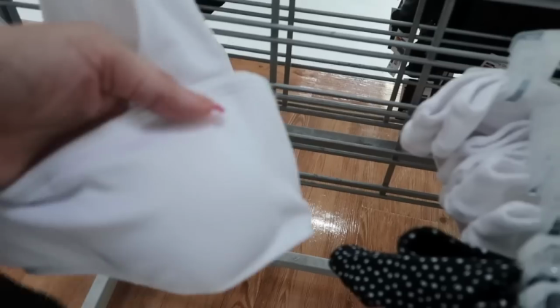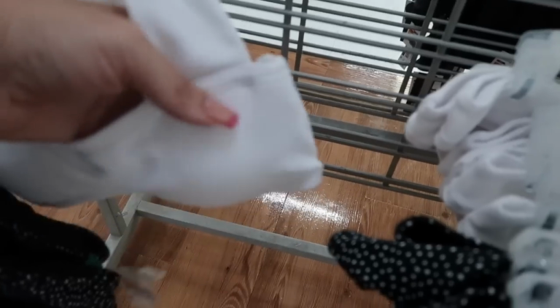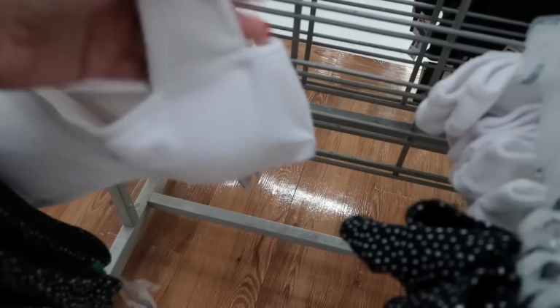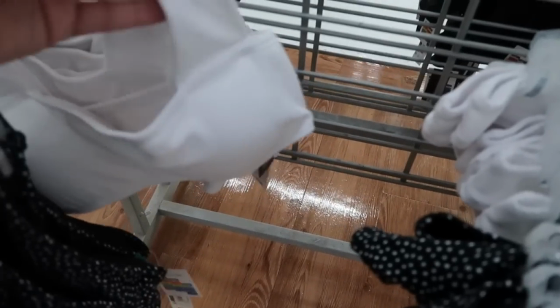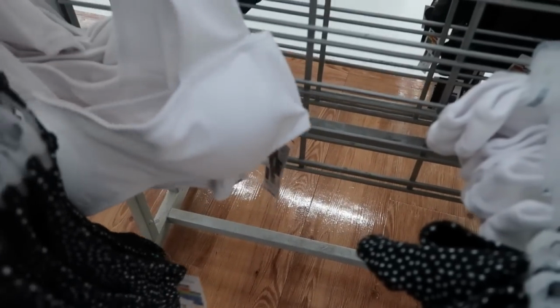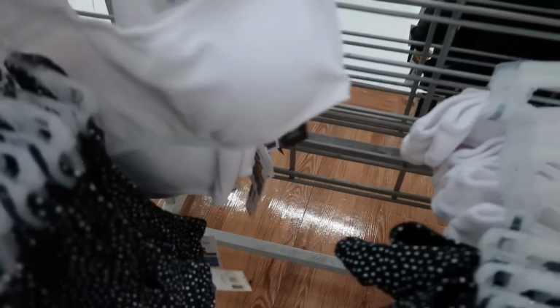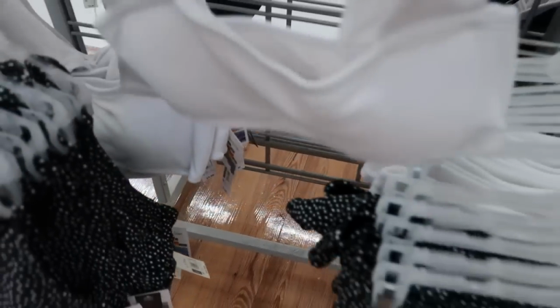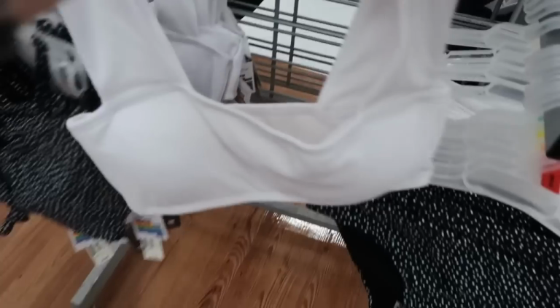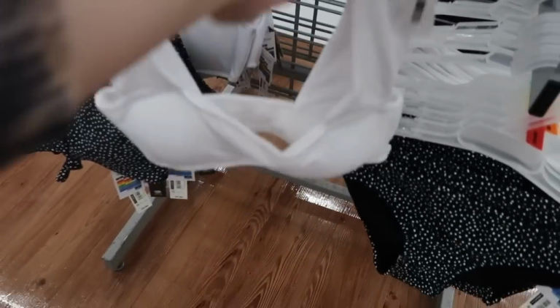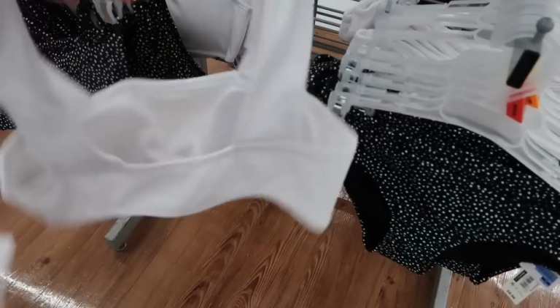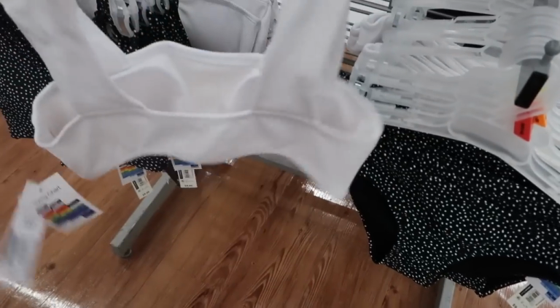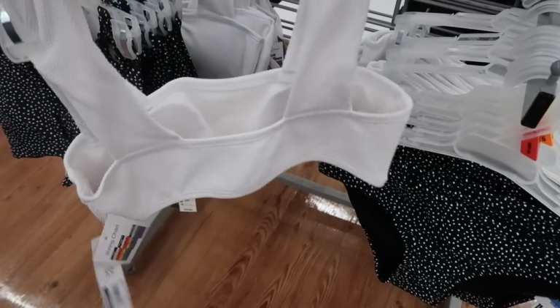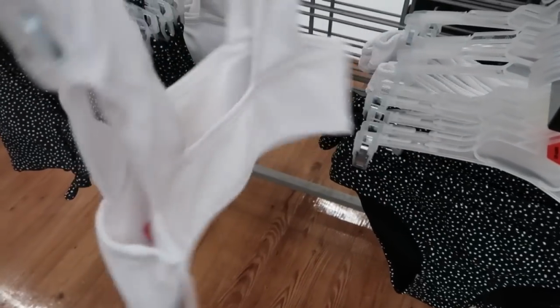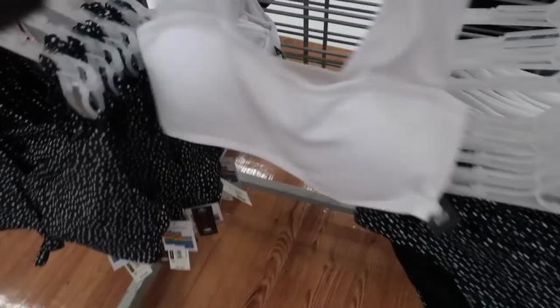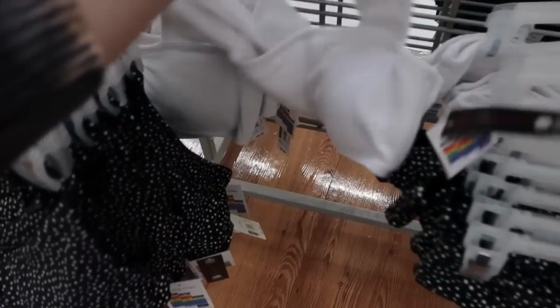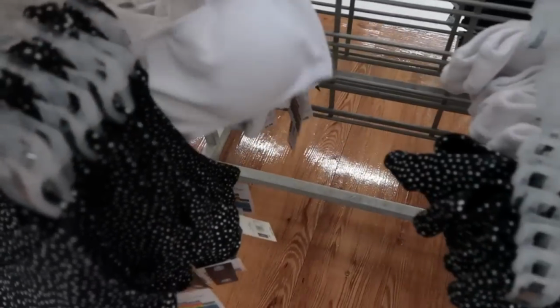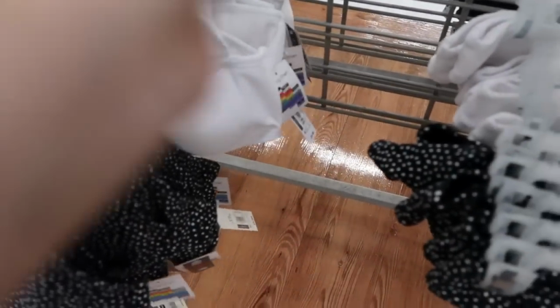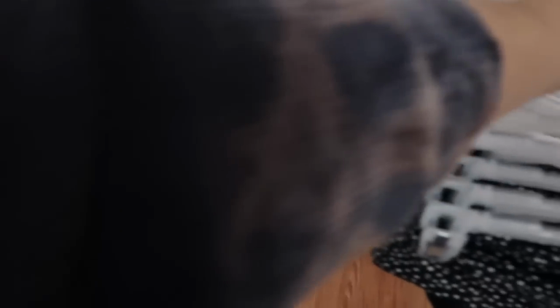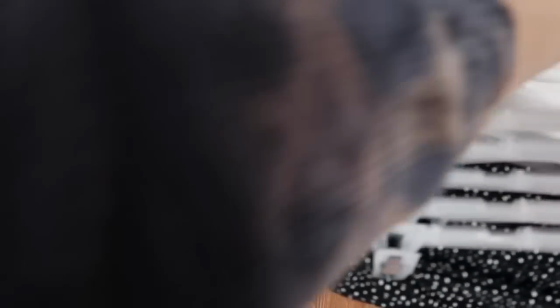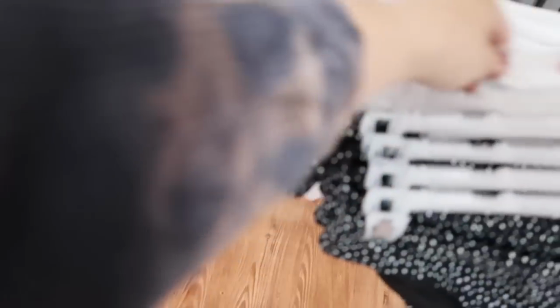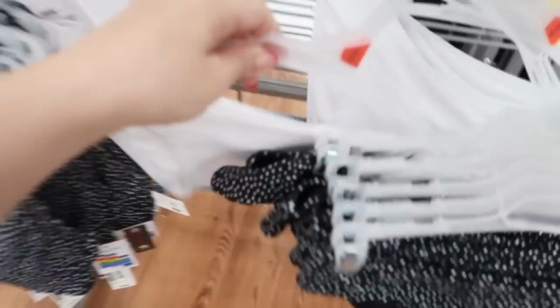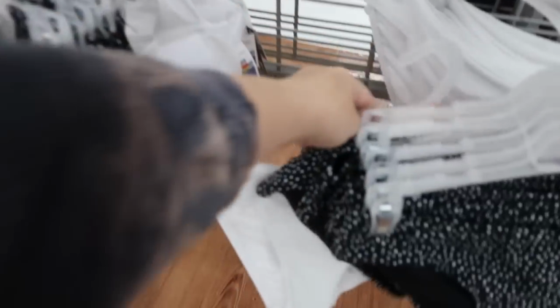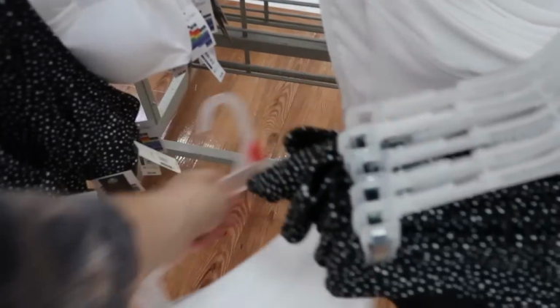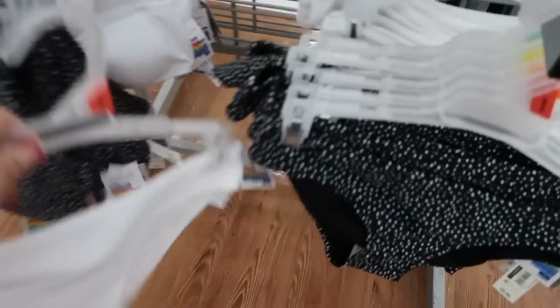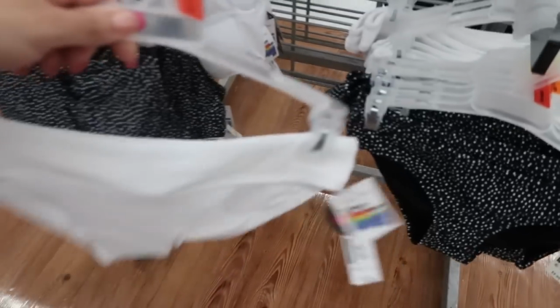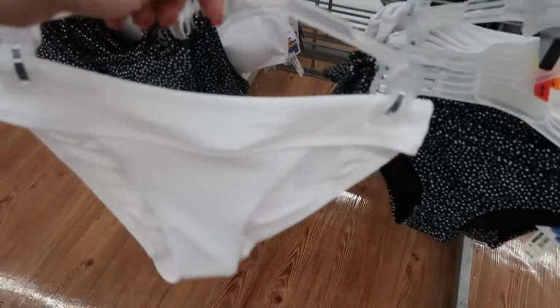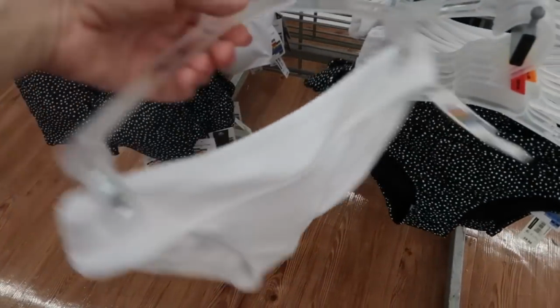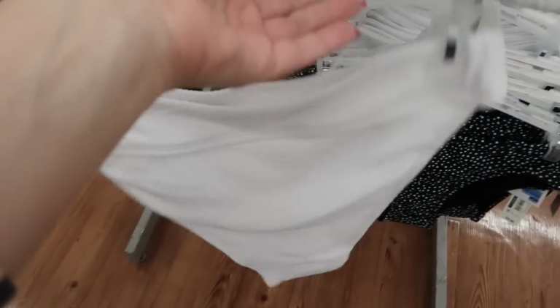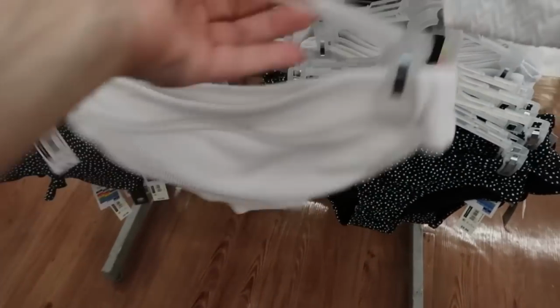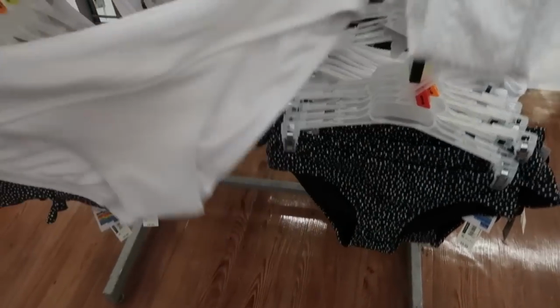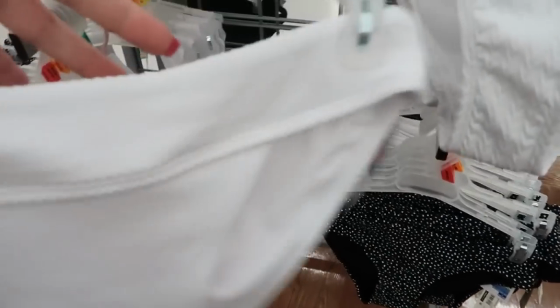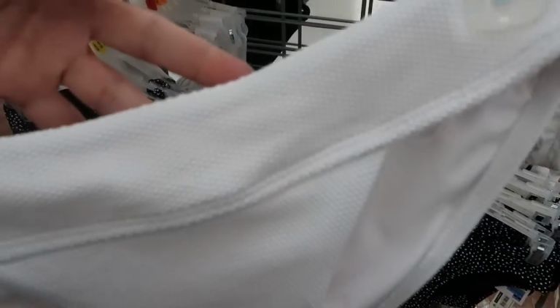Then this one has thicker straps, and here's that matching bottom — I really like these bottoms.